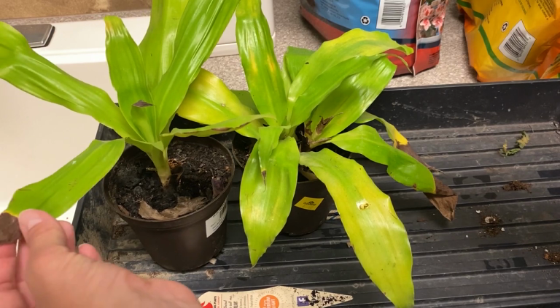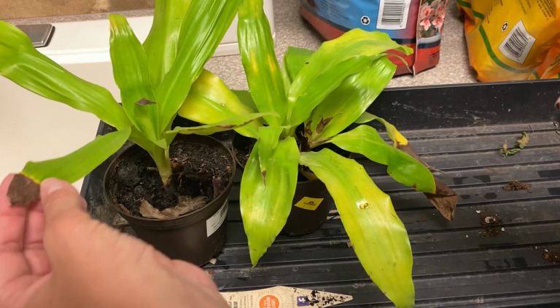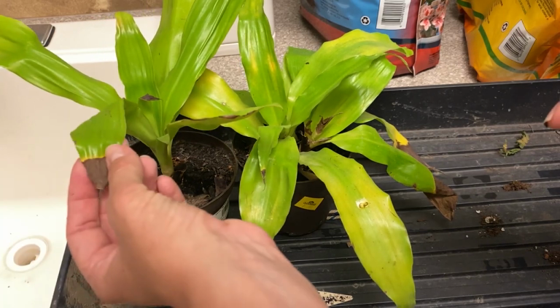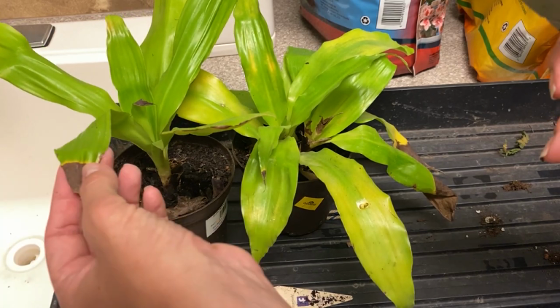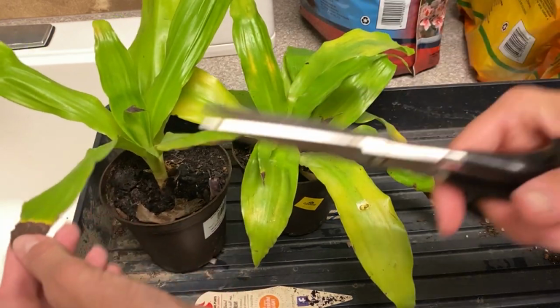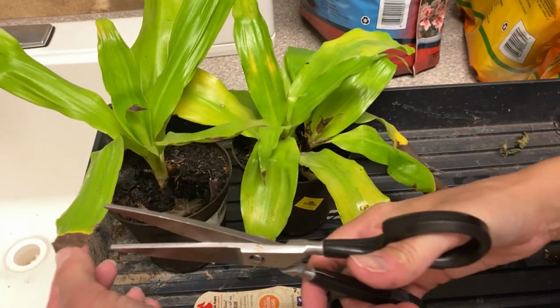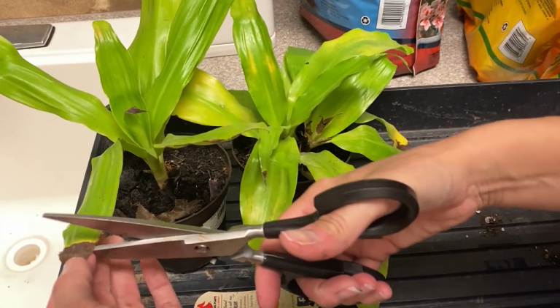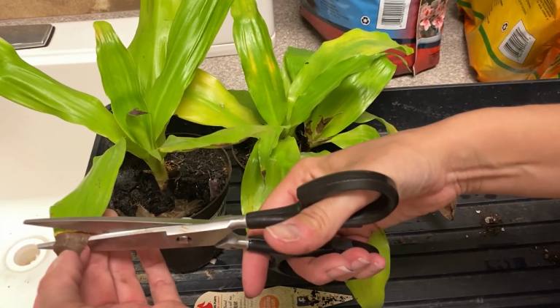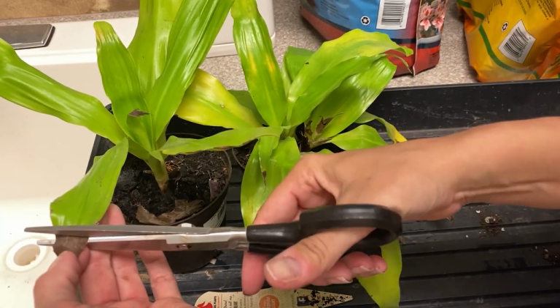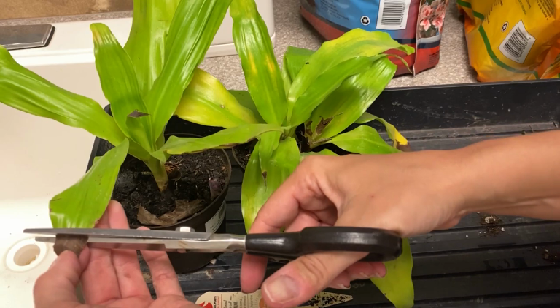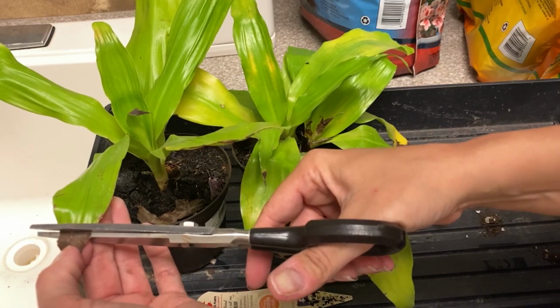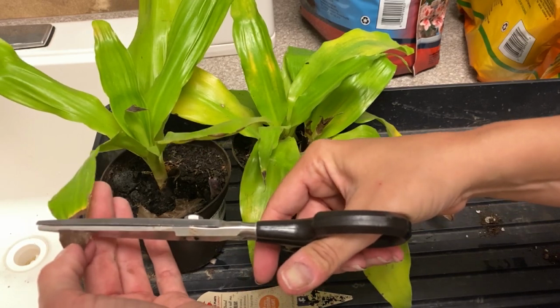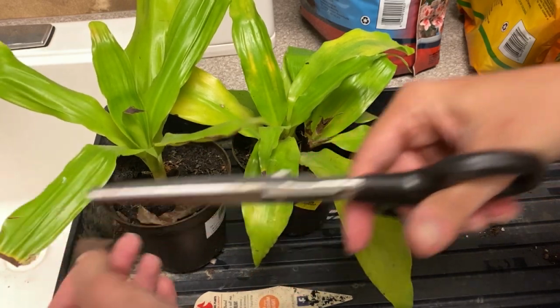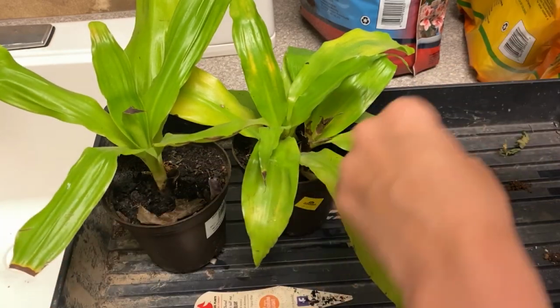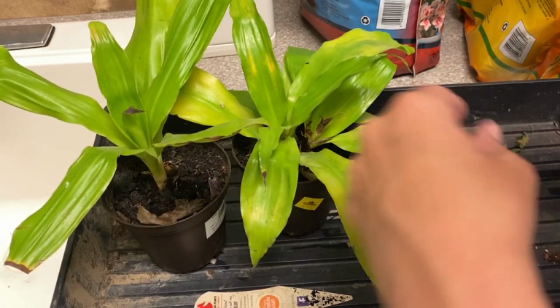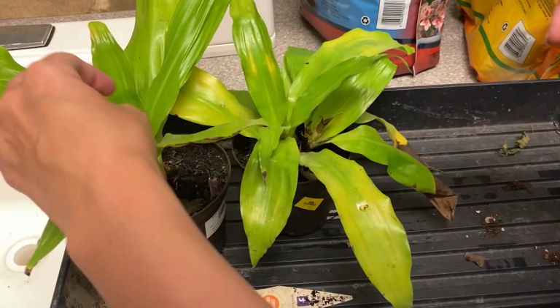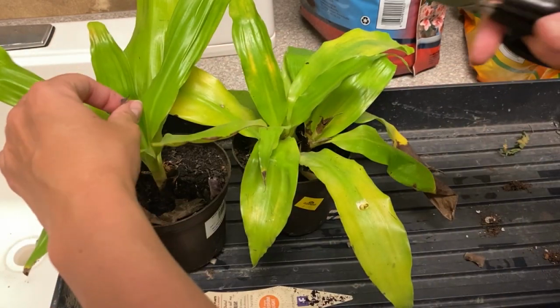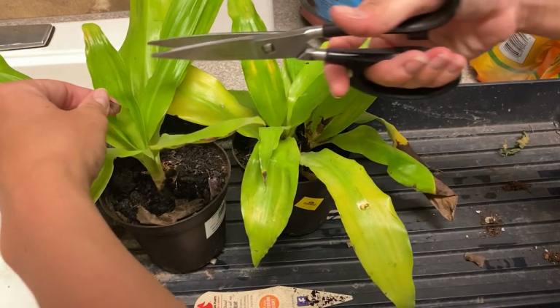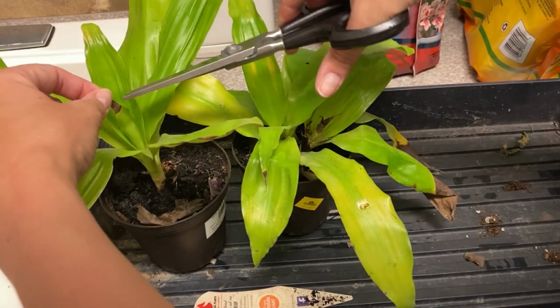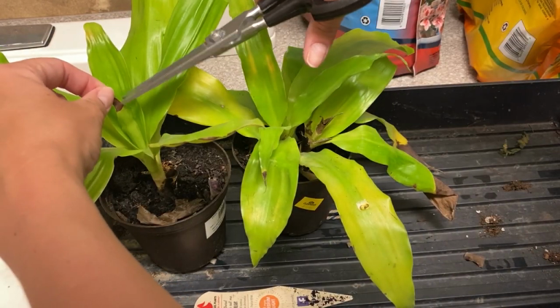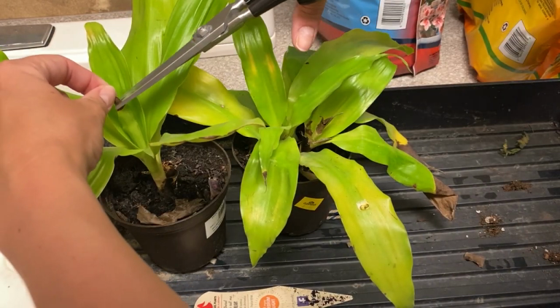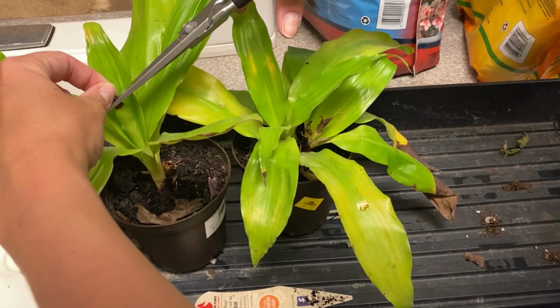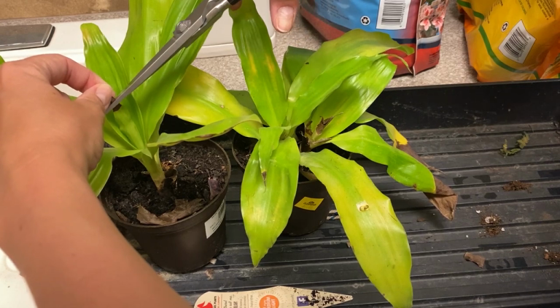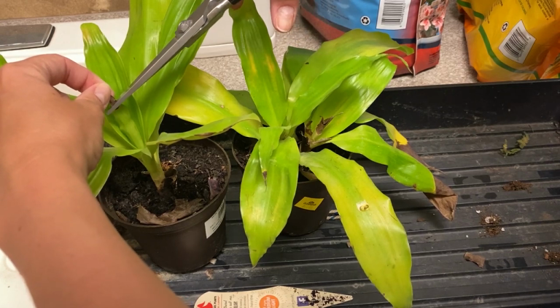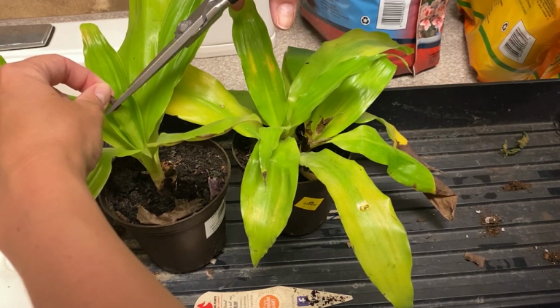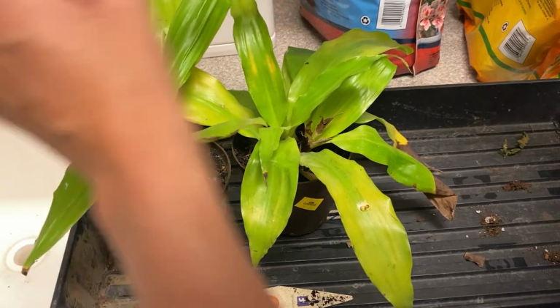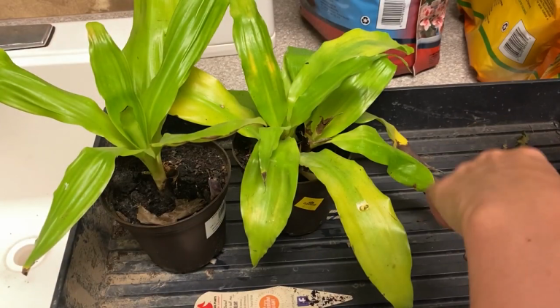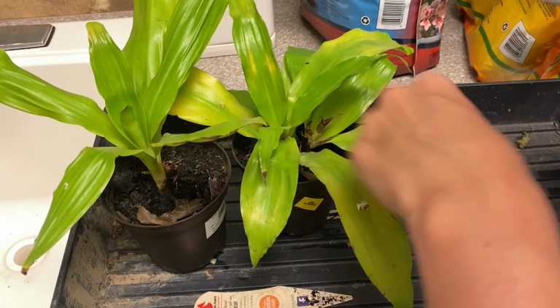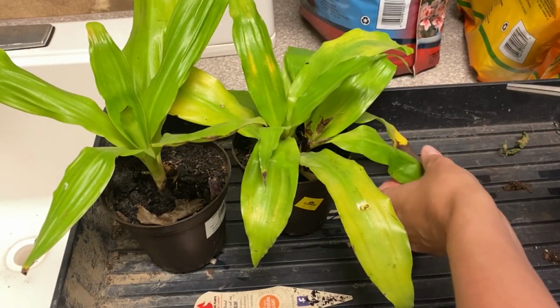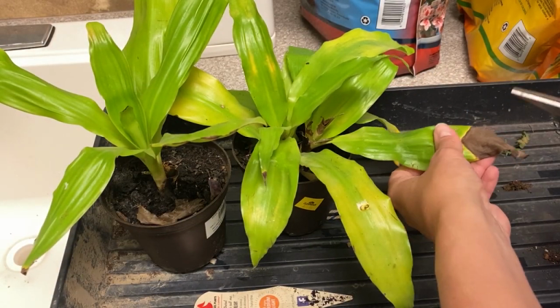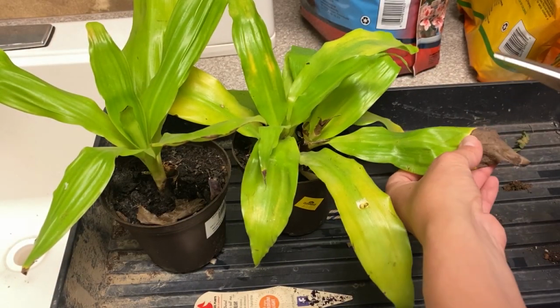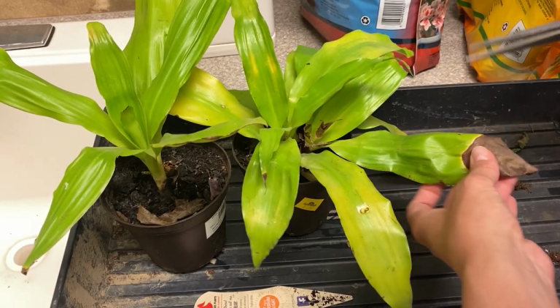Right now we're dealing with some brown tips. Part of the cleanup process to make this plant look pretty is to maybe snip off just the brown parts — that's all you really need to trim.